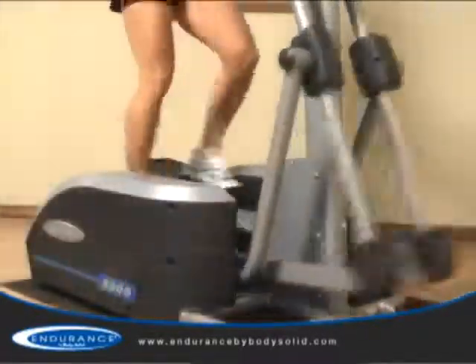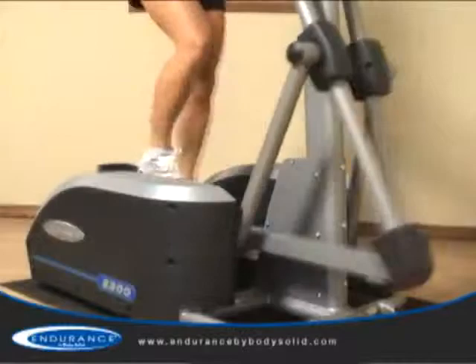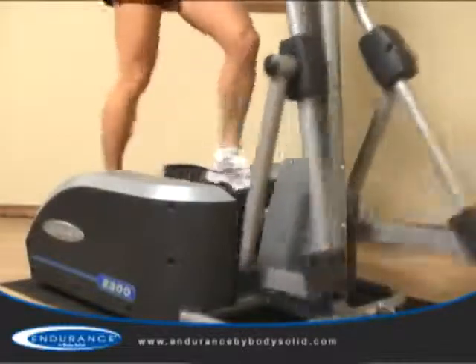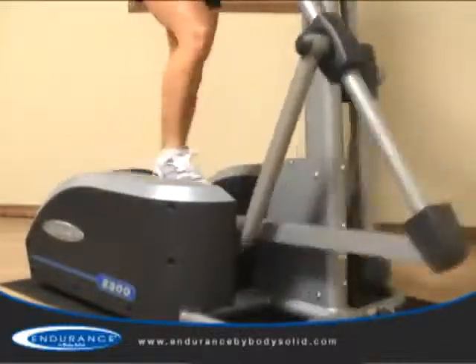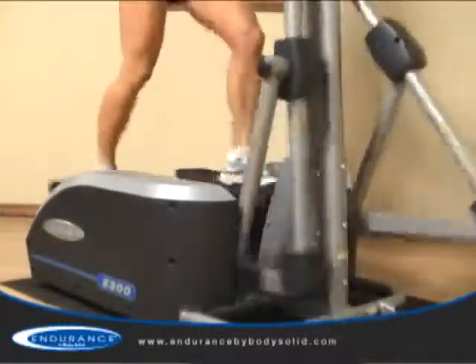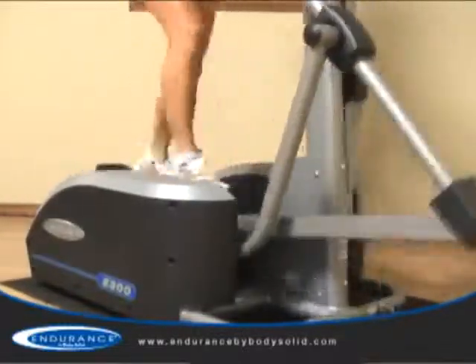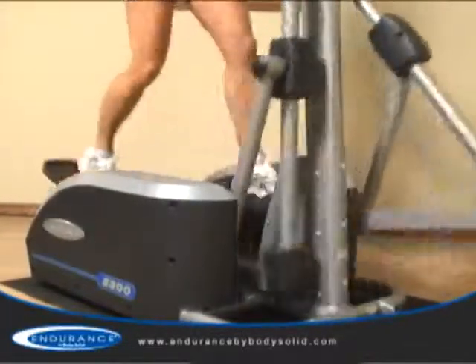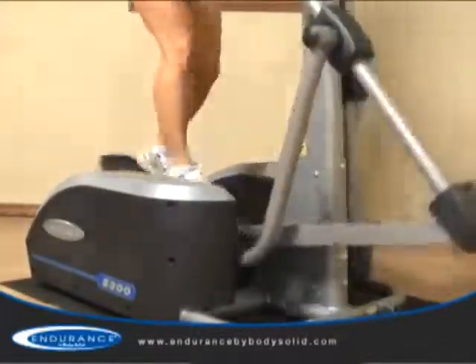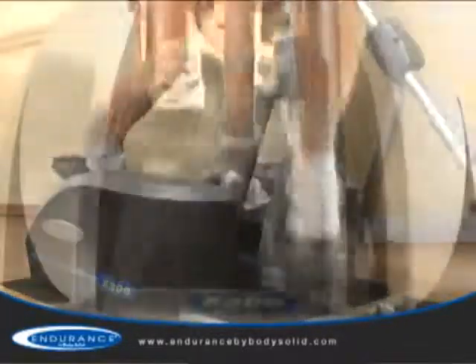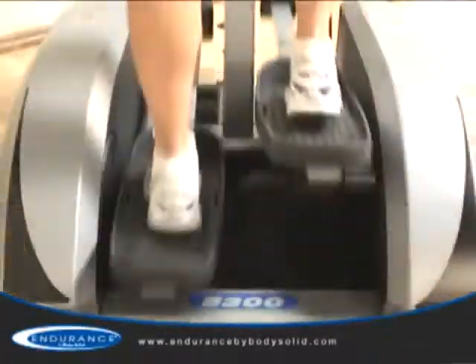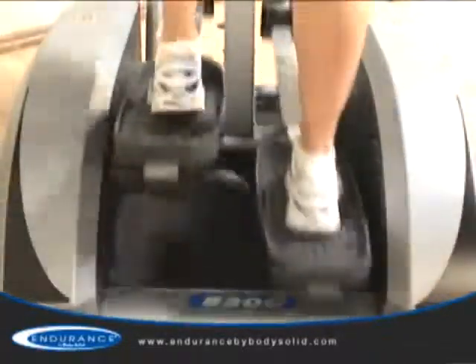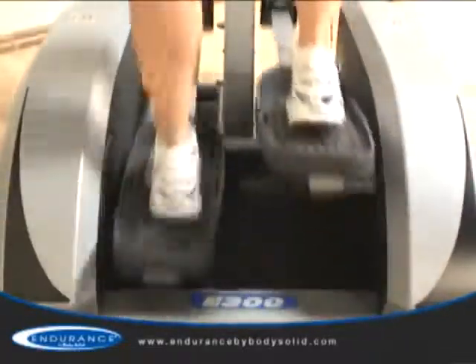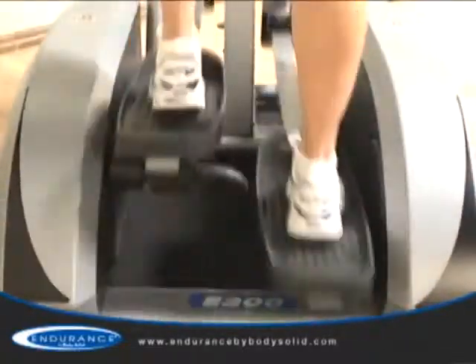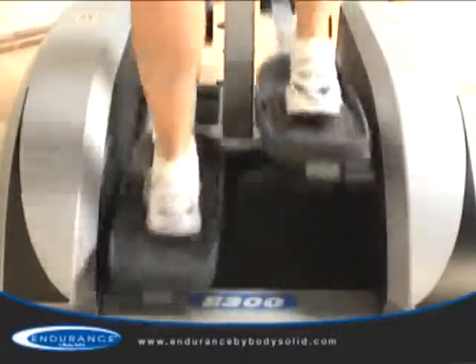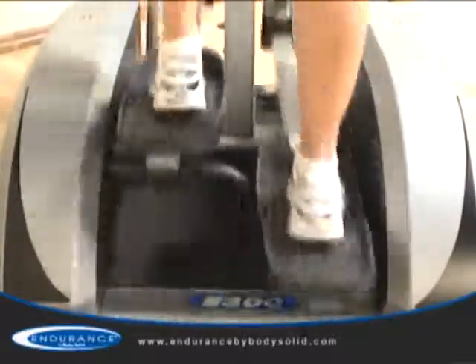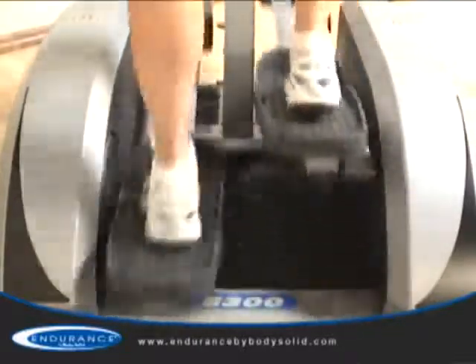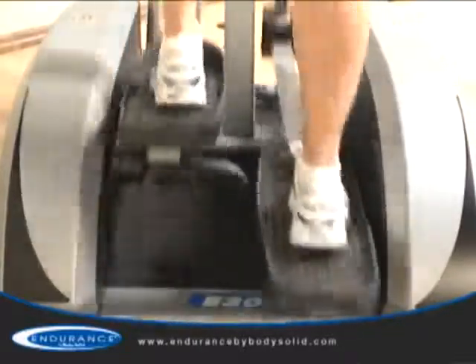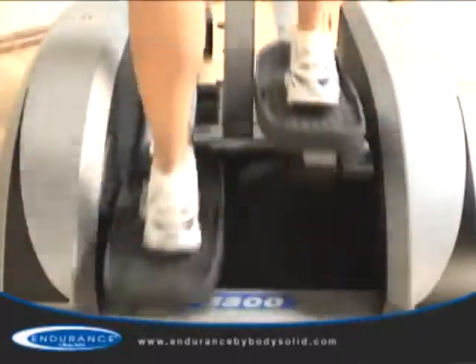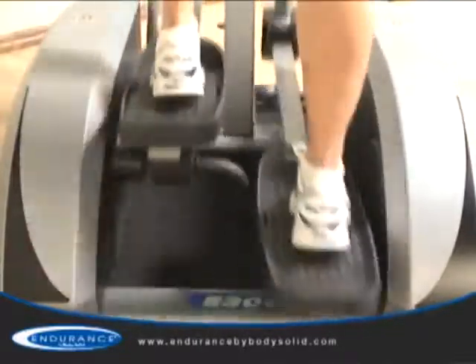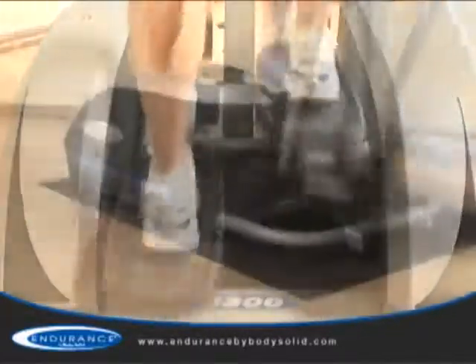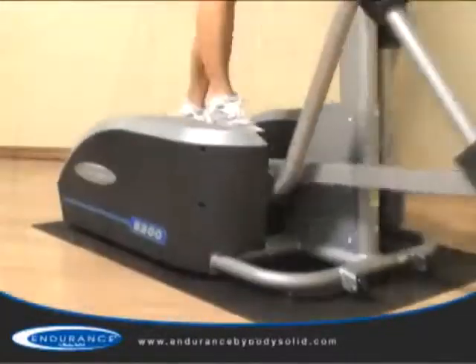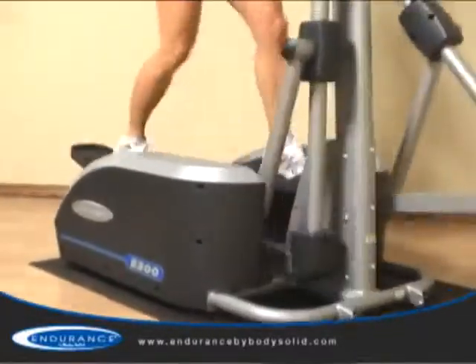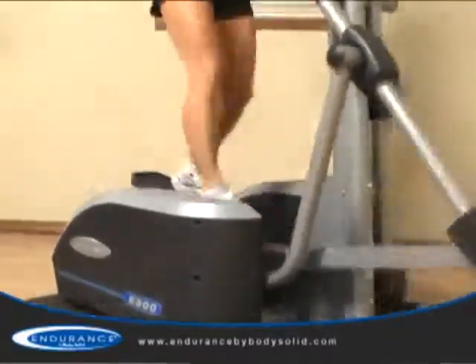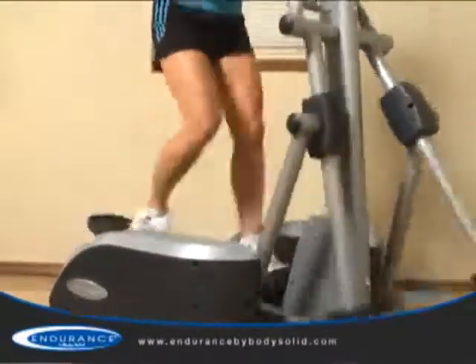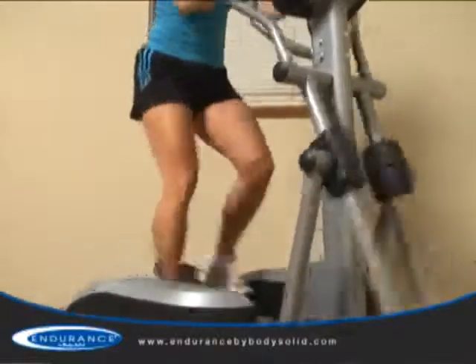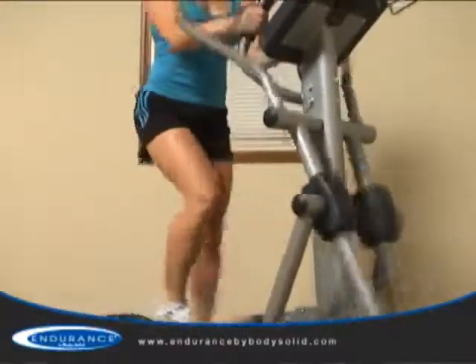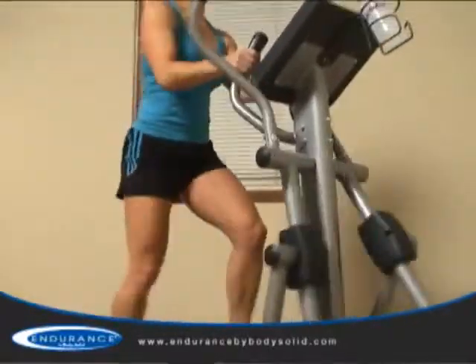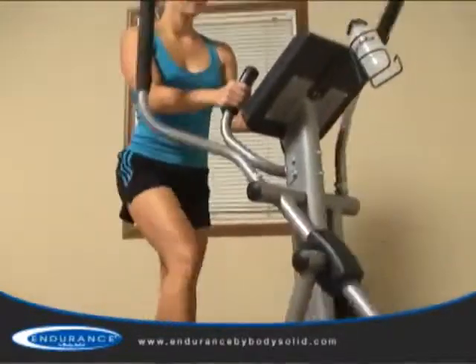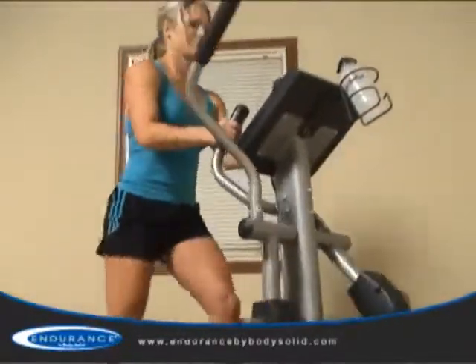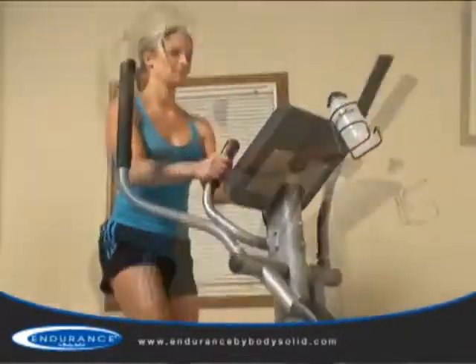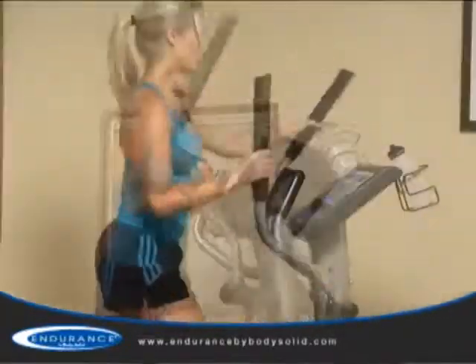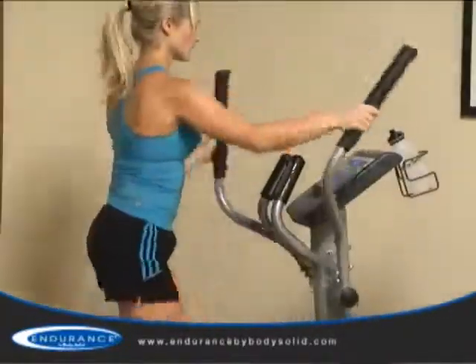The shape and size of the ellipse is a major factor in how a machine feels. Inferior designs will often have either too much vertical or horizontal movement. Those units will often make the user feel off balance or put the user at risk of serious injury.